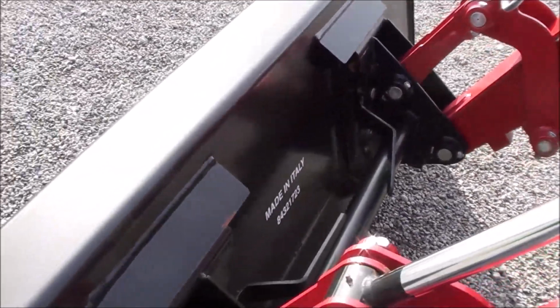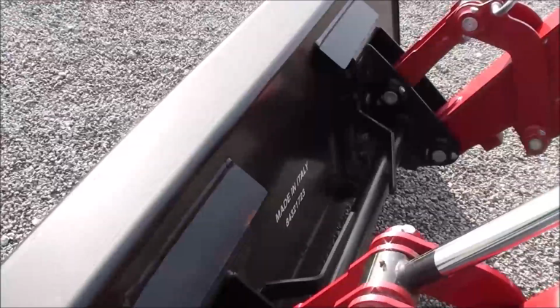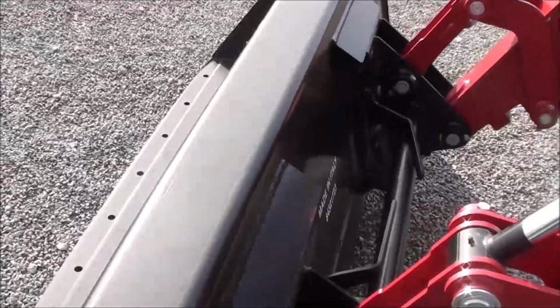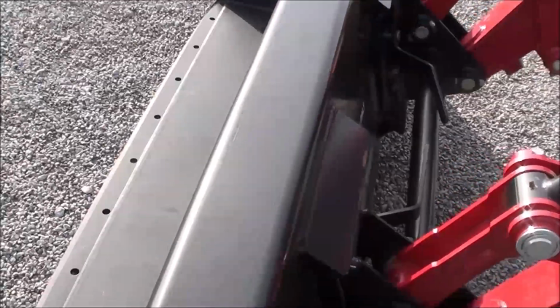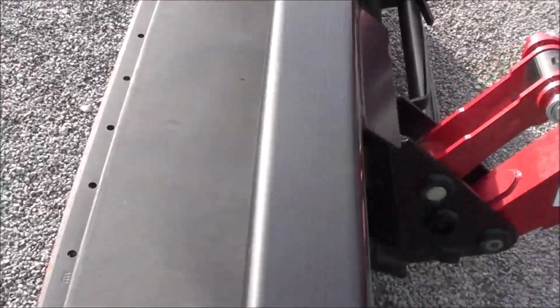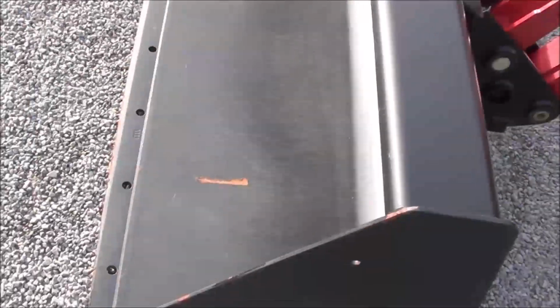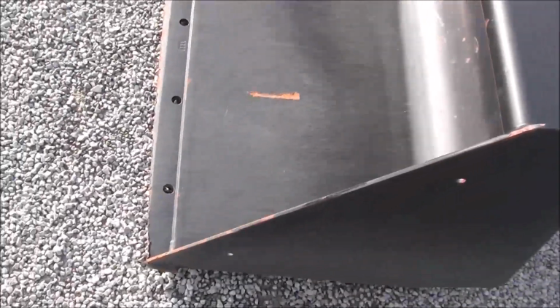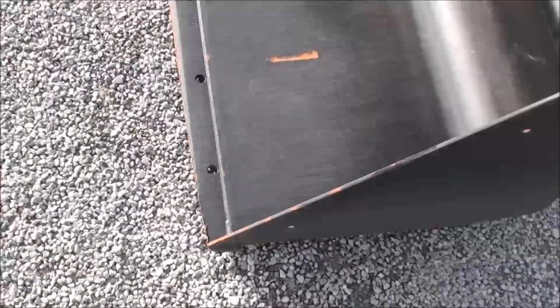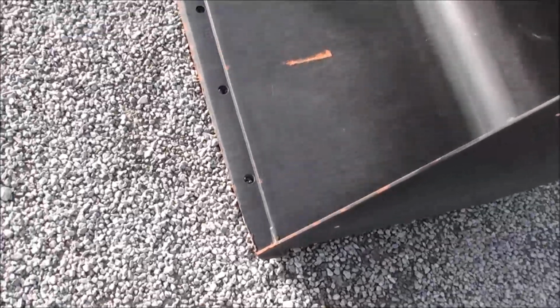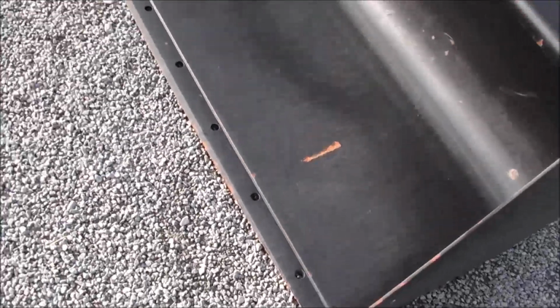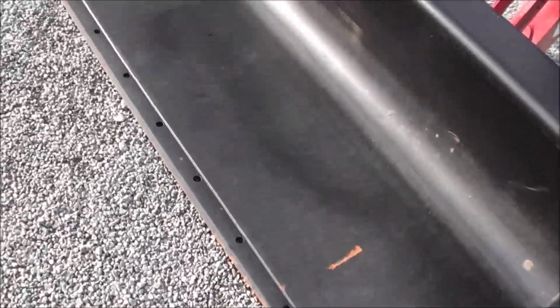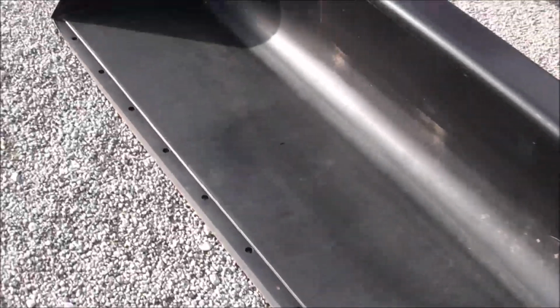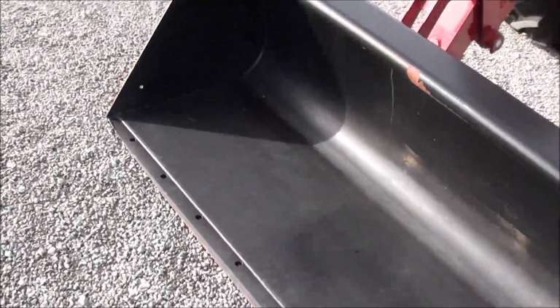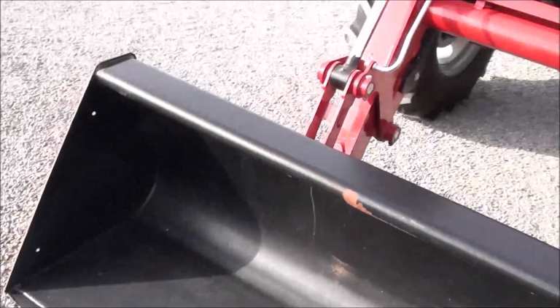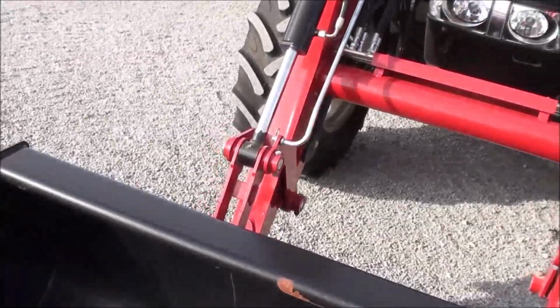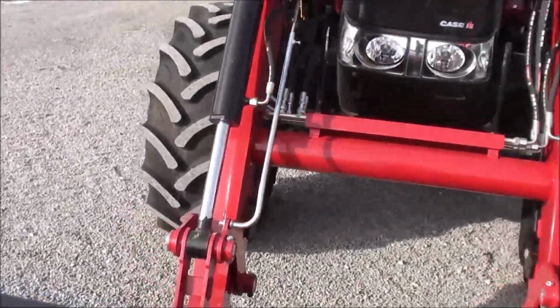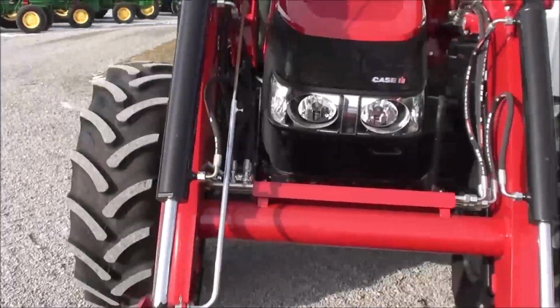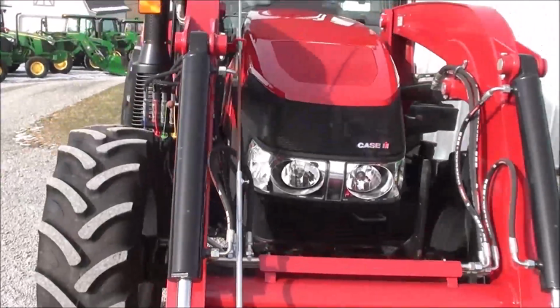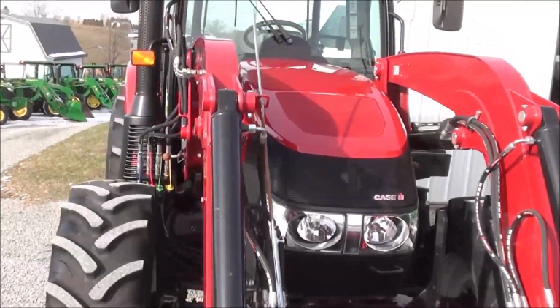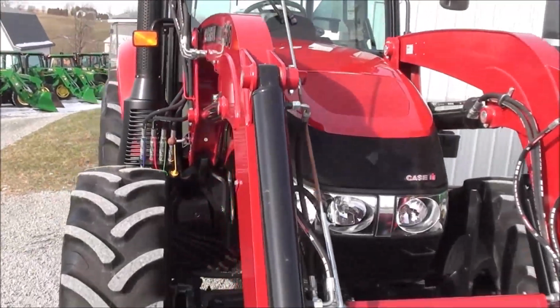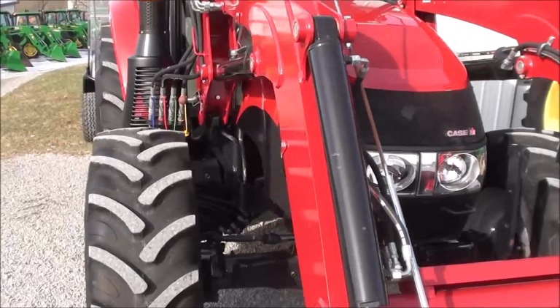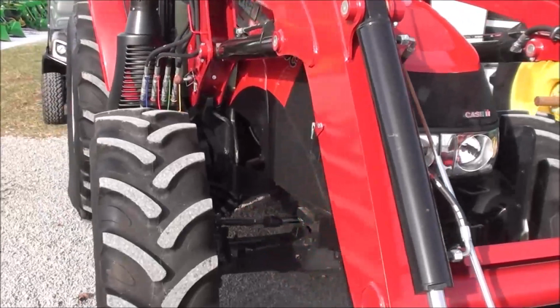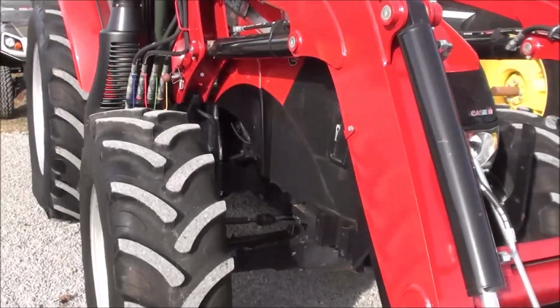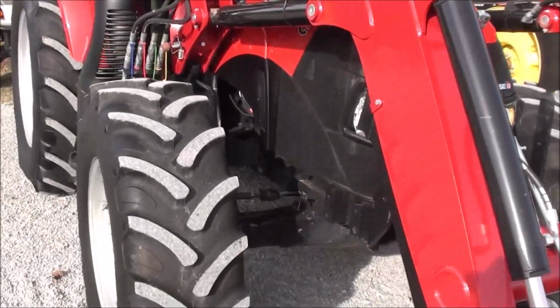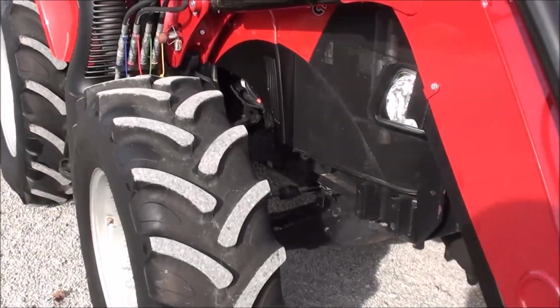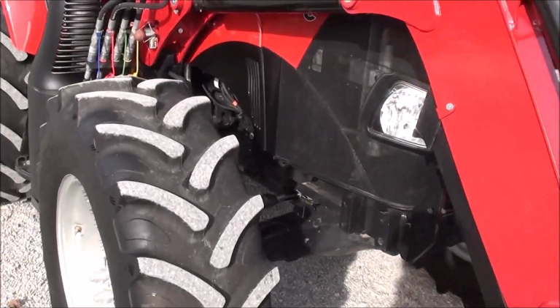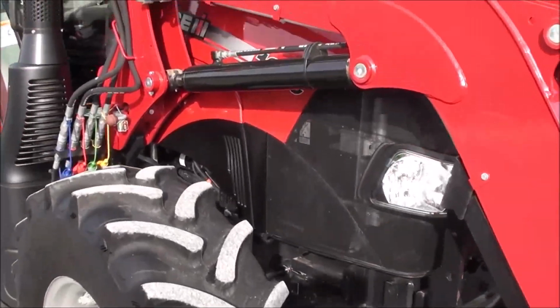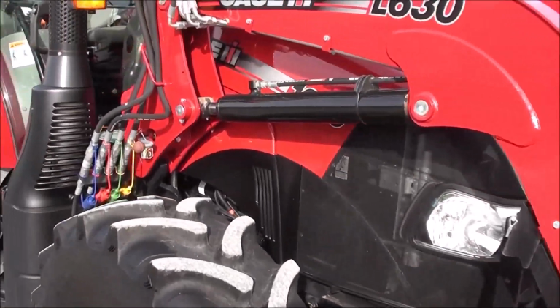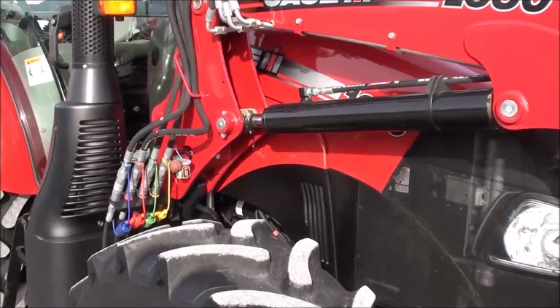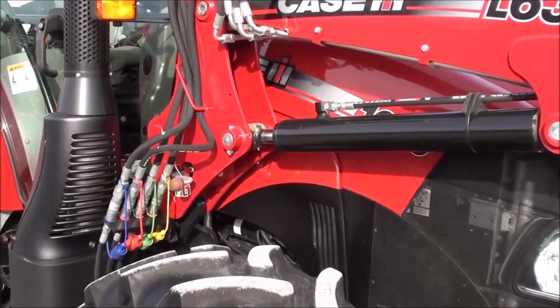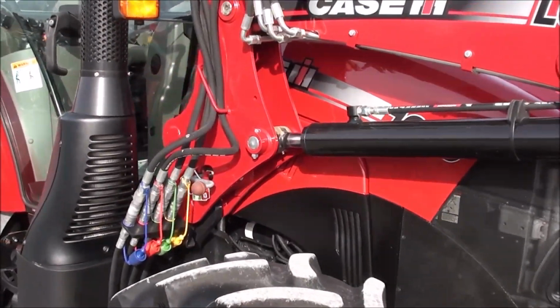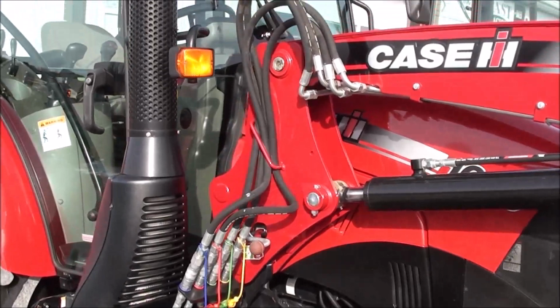It's a good sterile style hookup for your bucket connection there. The bucket's a nice shape. Overall the tractor is very clean and the paint is bright. It's a very nice, good running tractor.